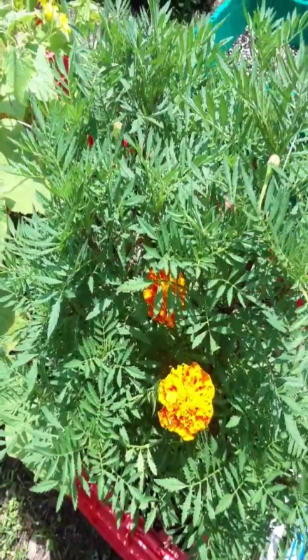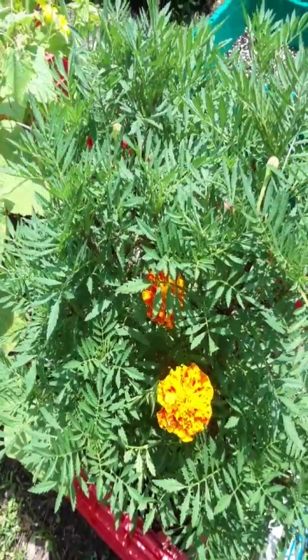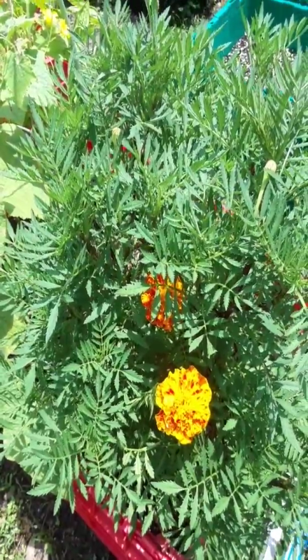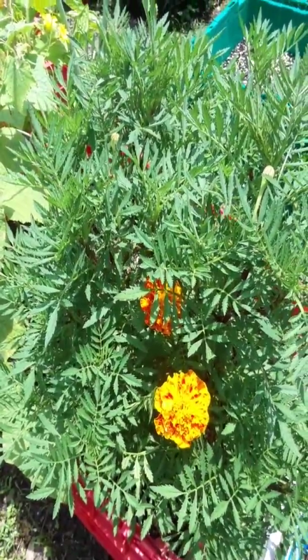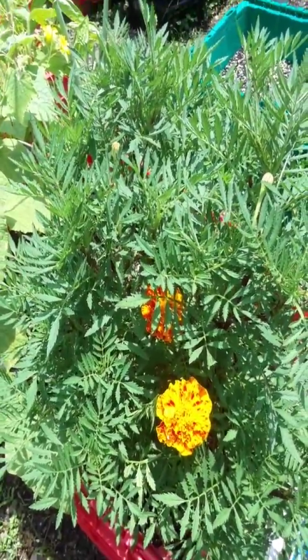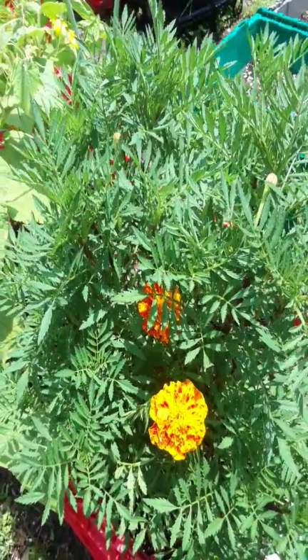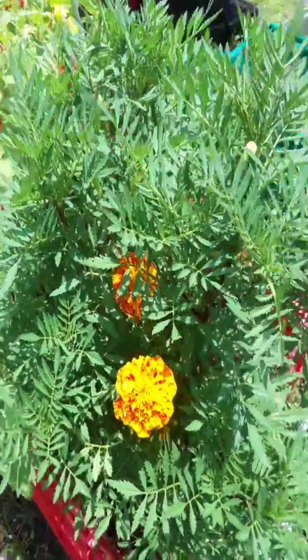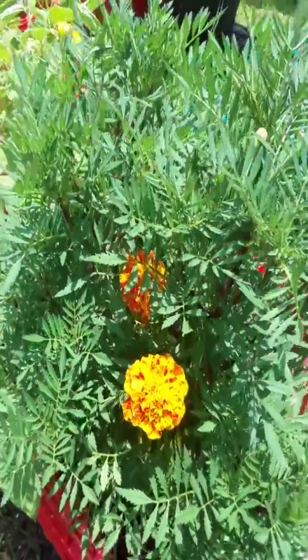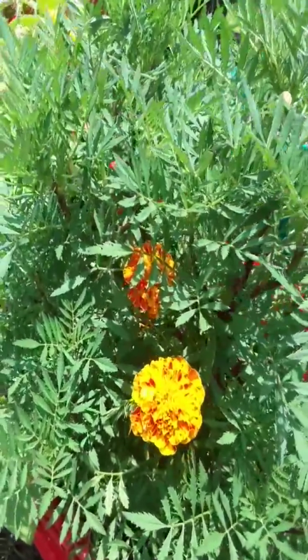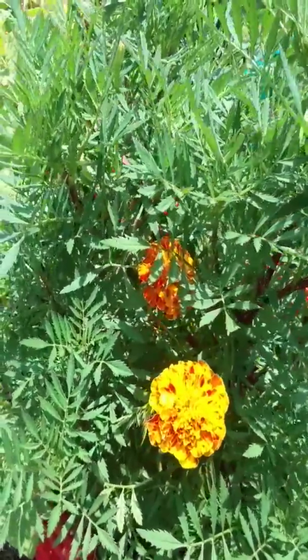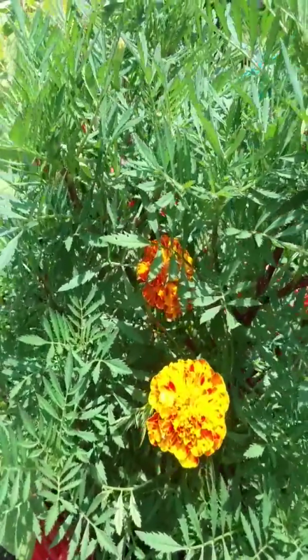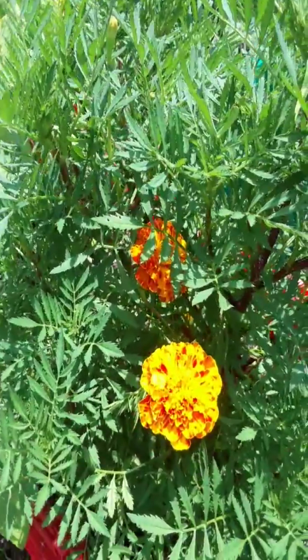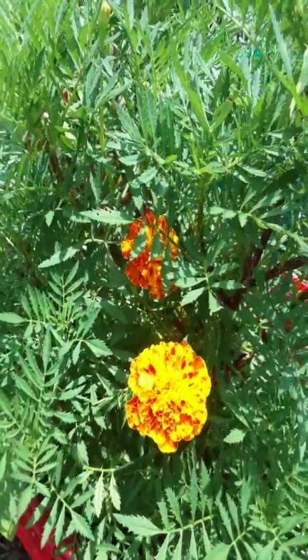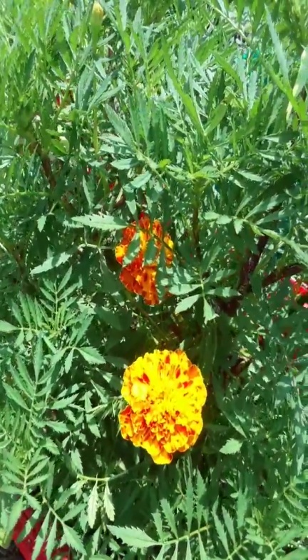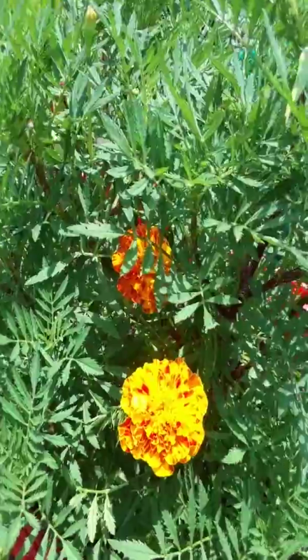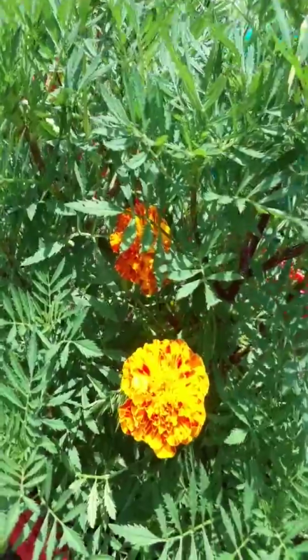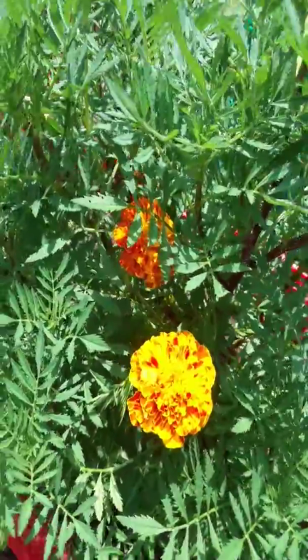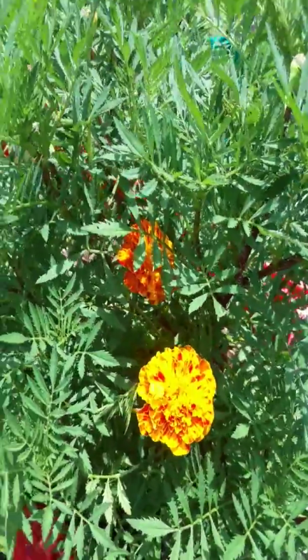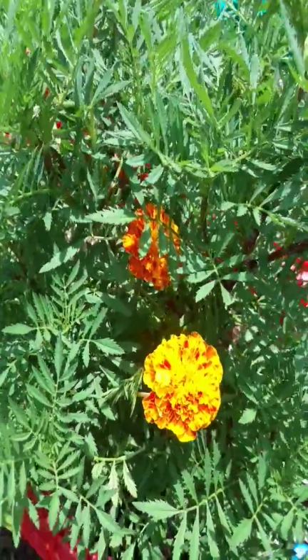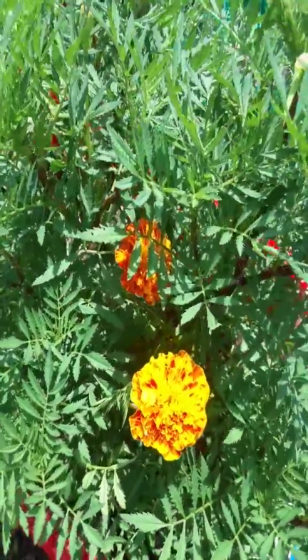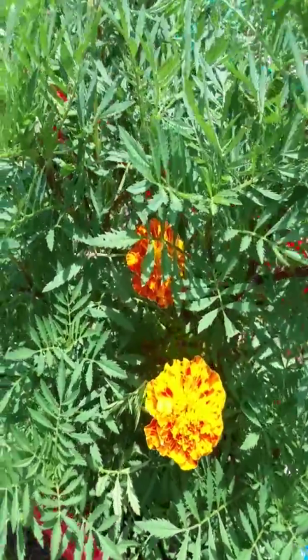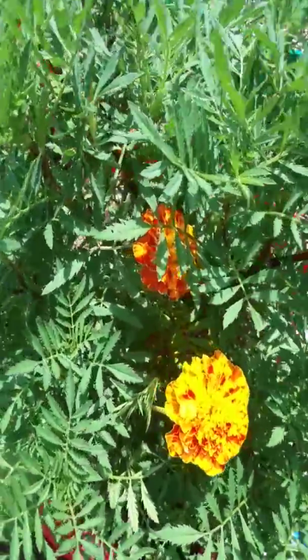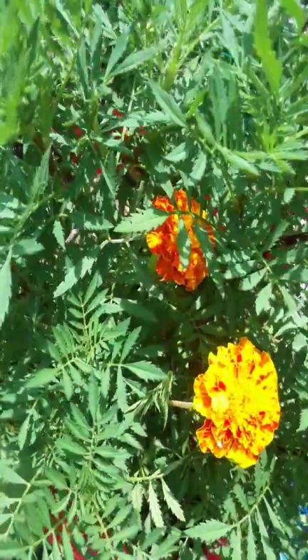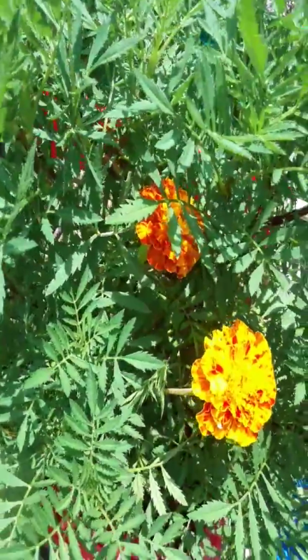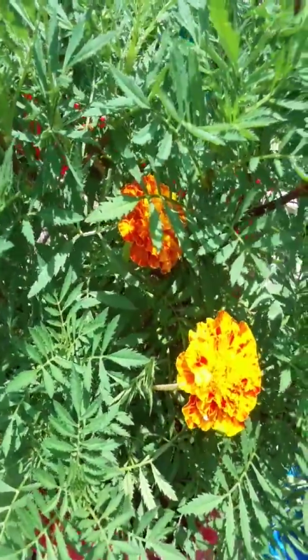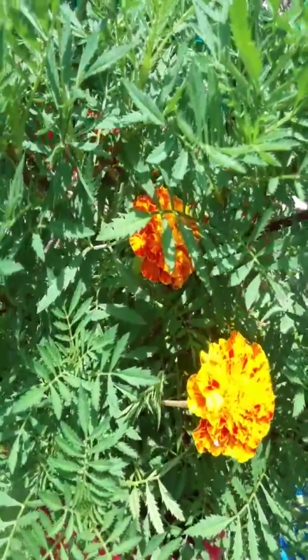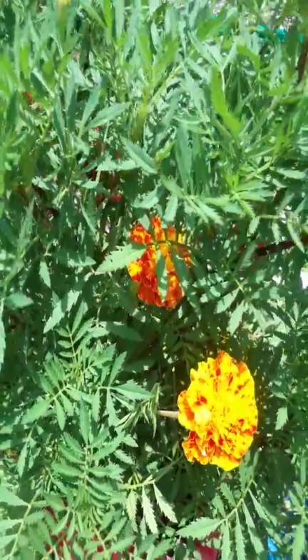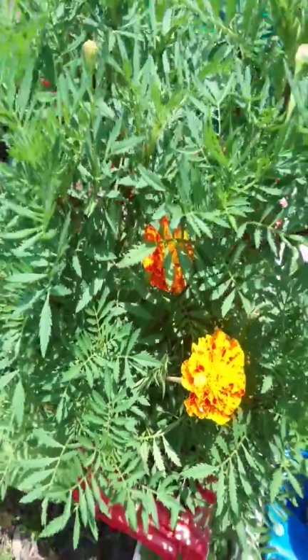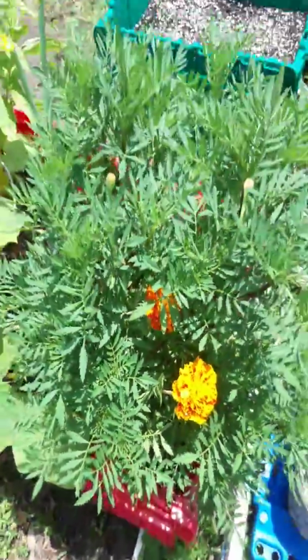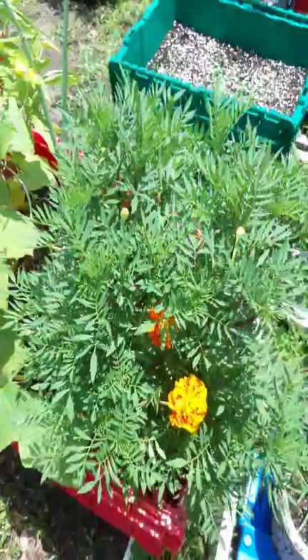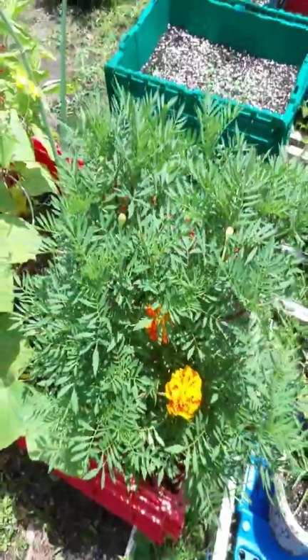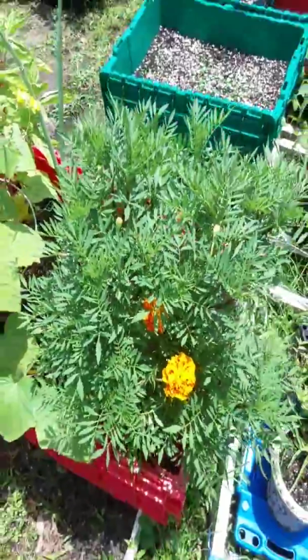Keep it in a sunny location and keep that soil wet — that's the main thing with germinating these. The soil has to stay pretty wet until they pop out of there. Once they do get pretty big, this is a pretty big Jaguar marigold.